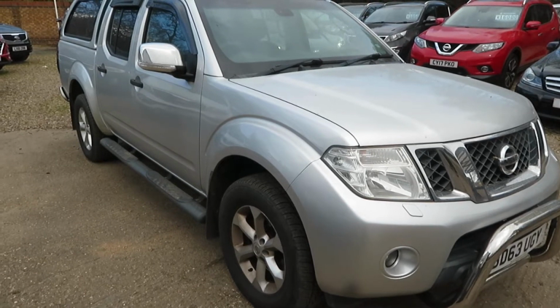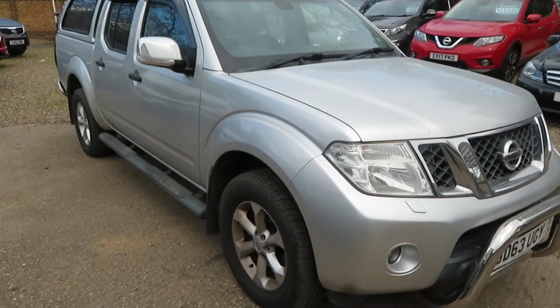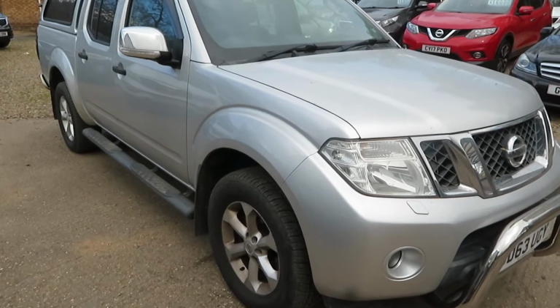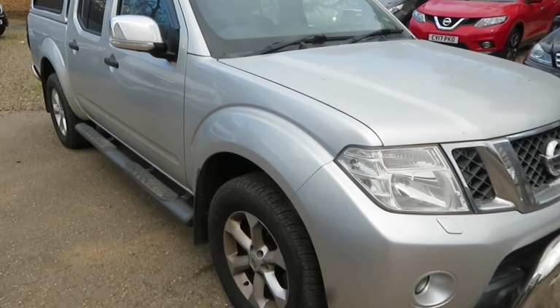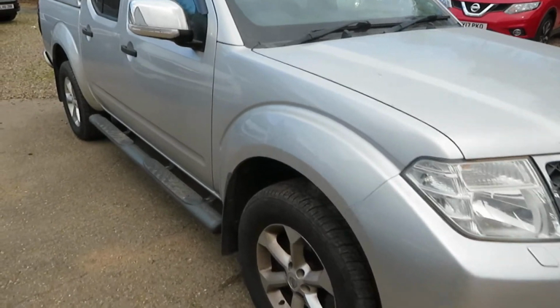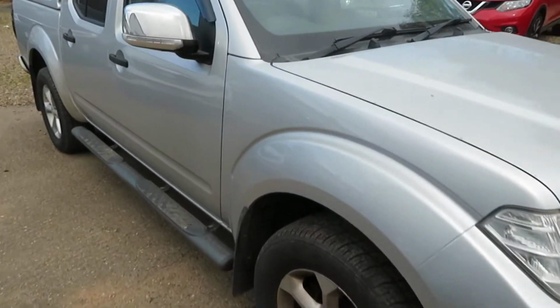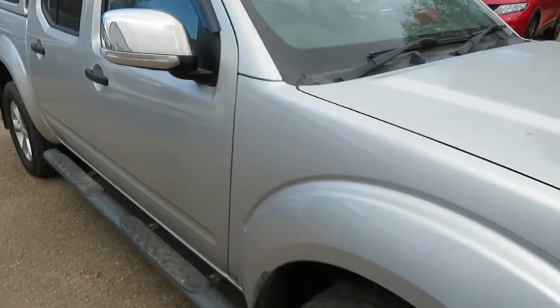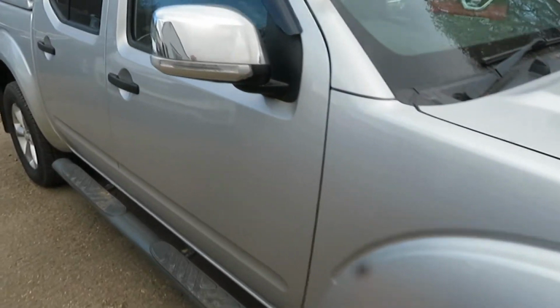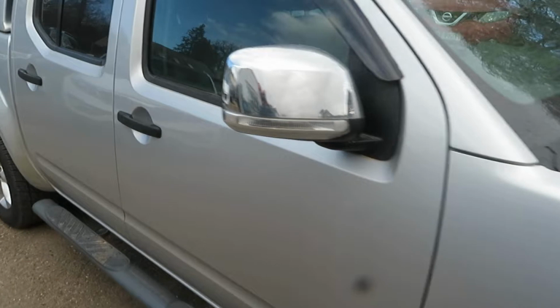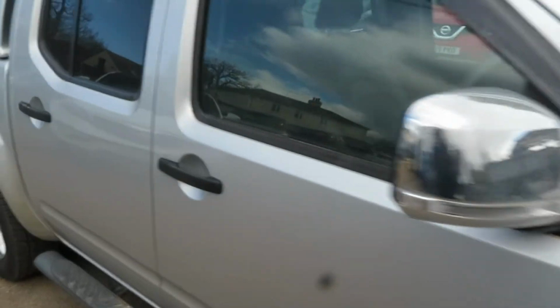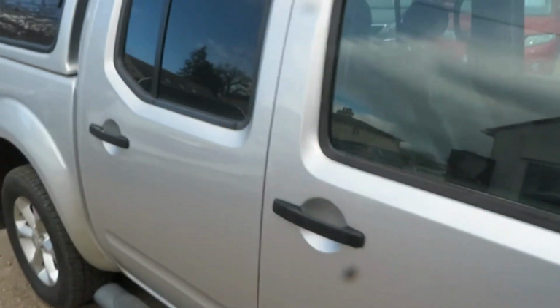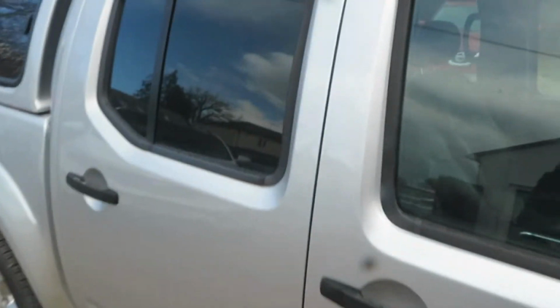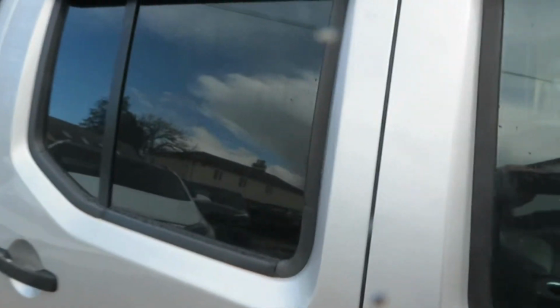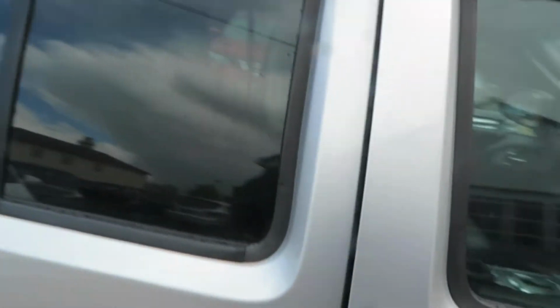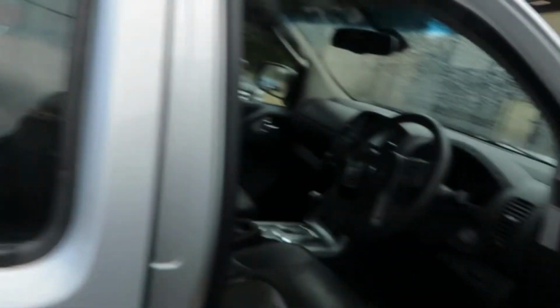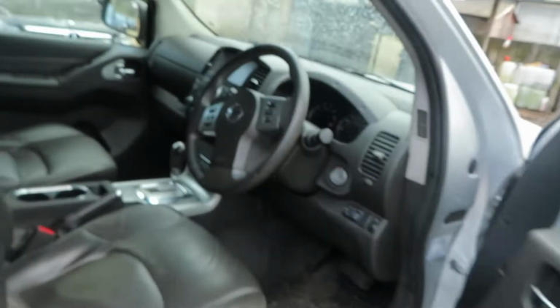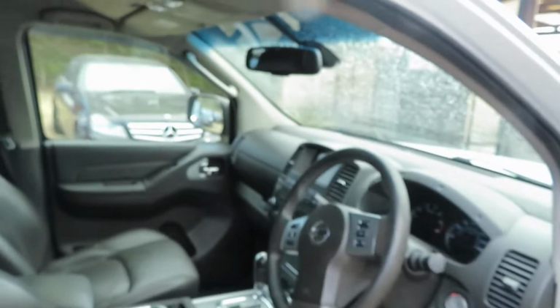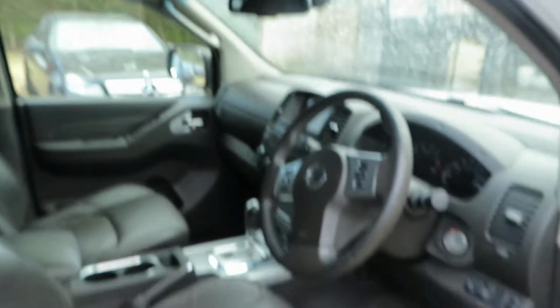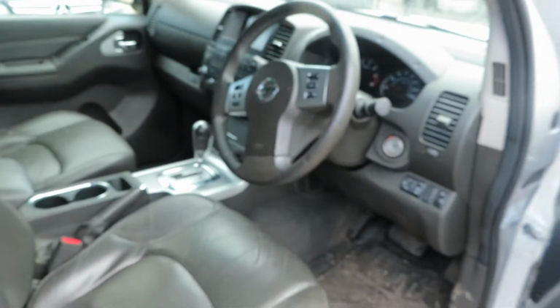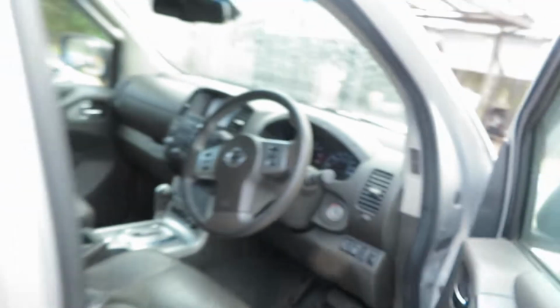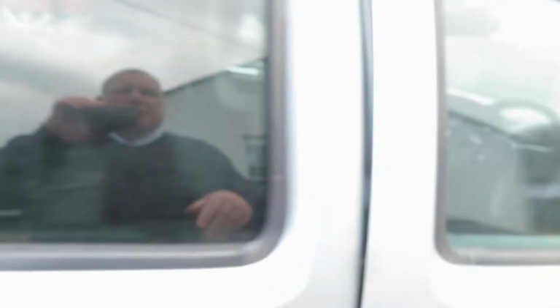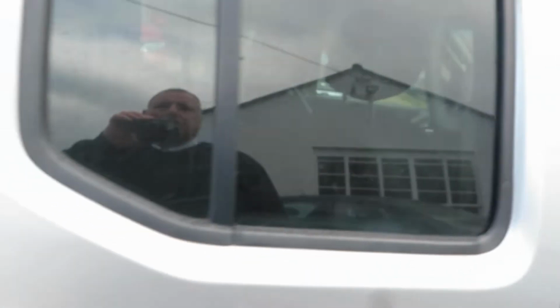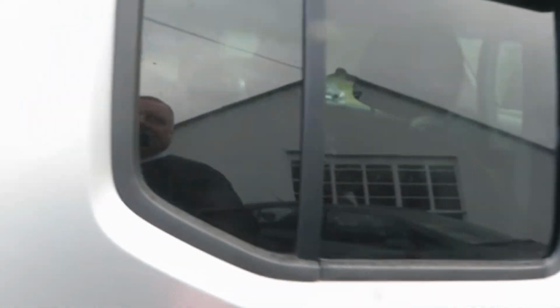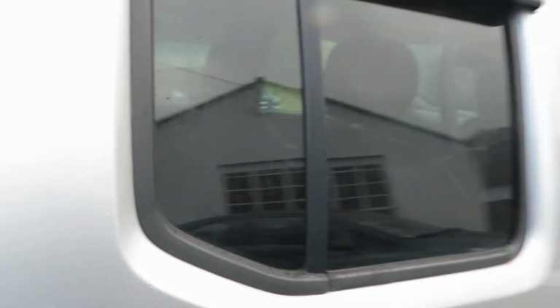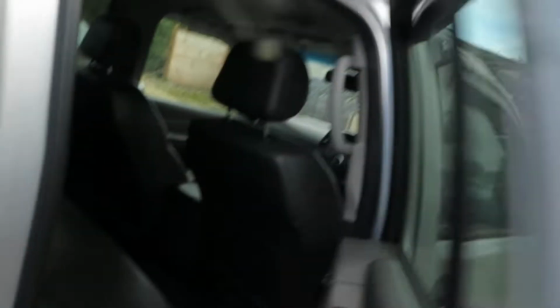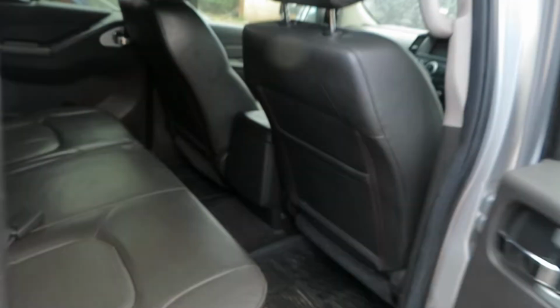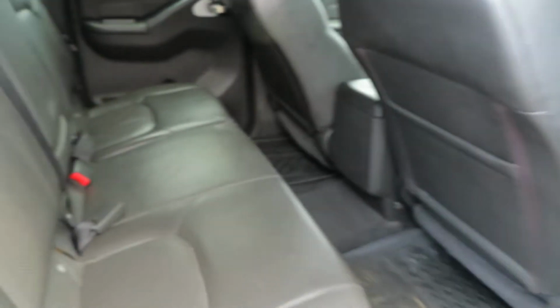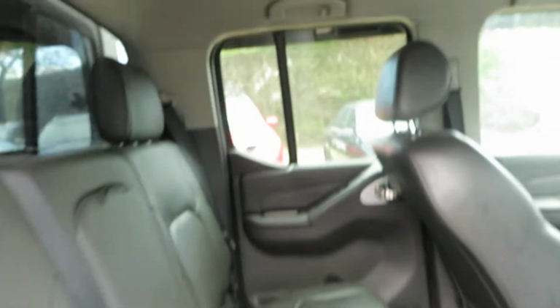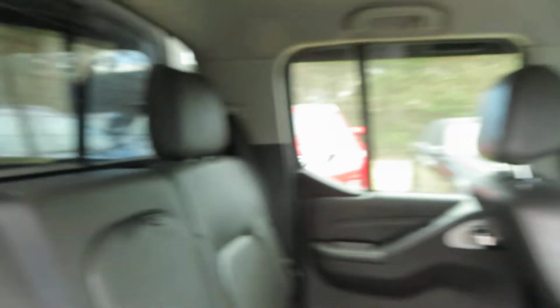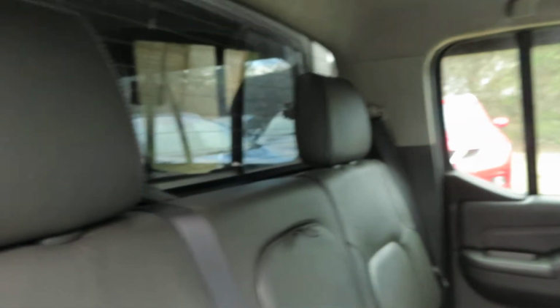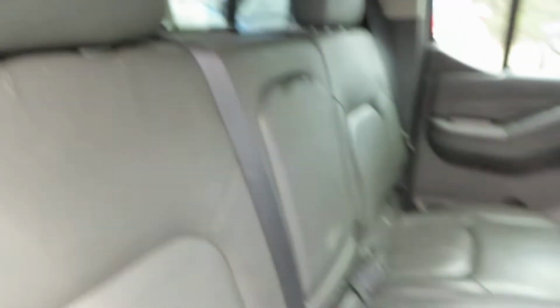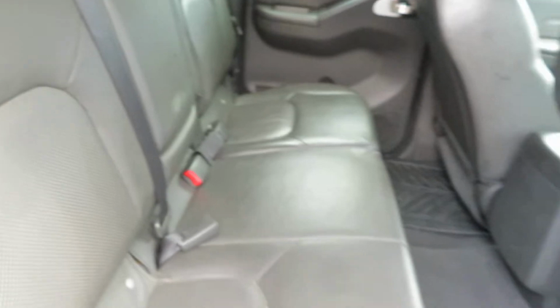Here we've got a Nissan Navara, it's a tanker model as you can see, it's a double cab, full leather, 2.4 diesel with automatic gearbox, registered to us.